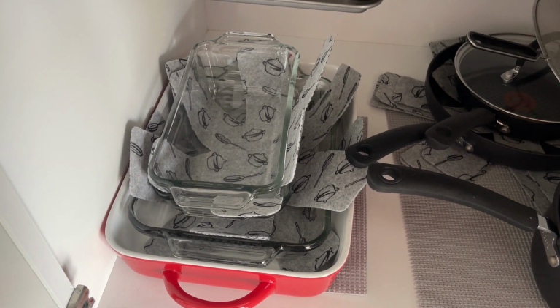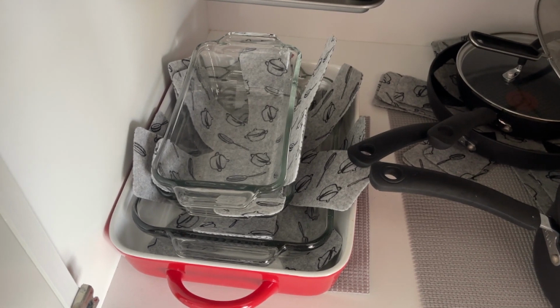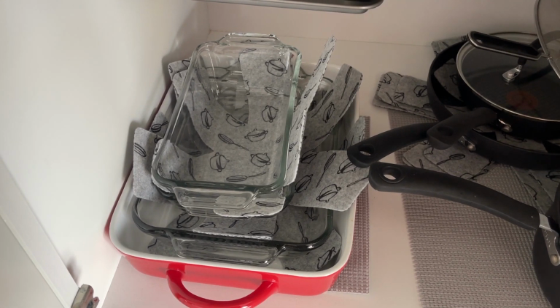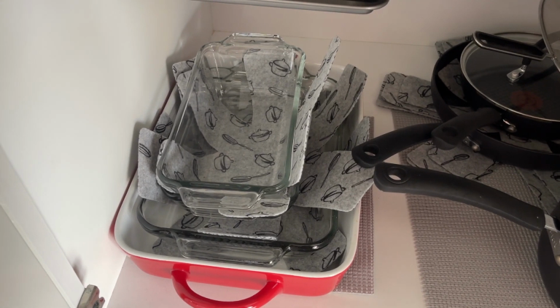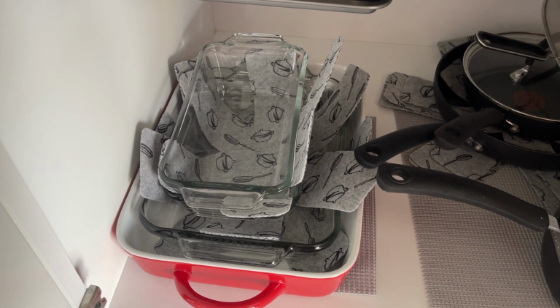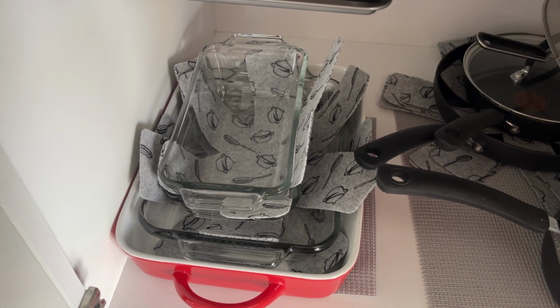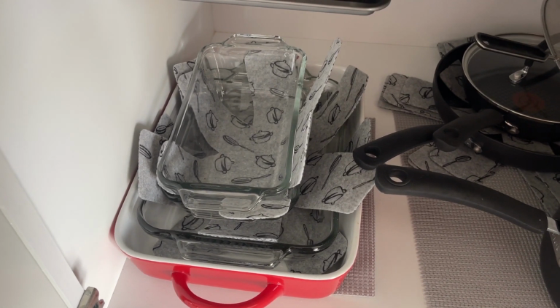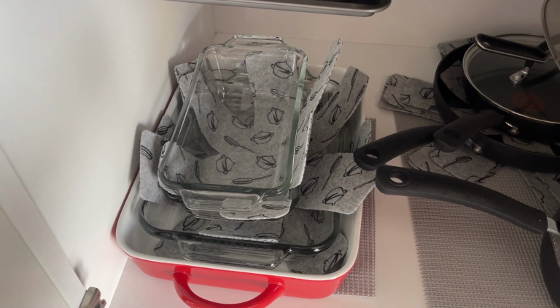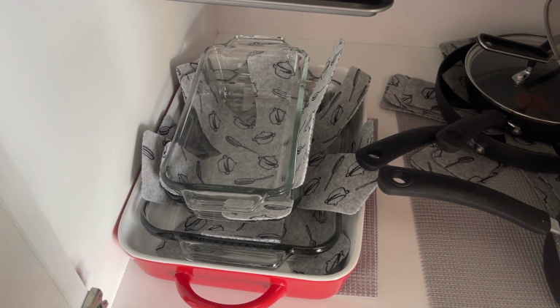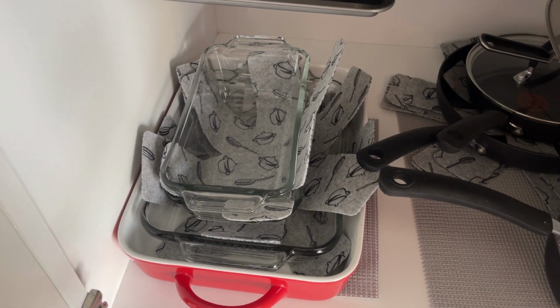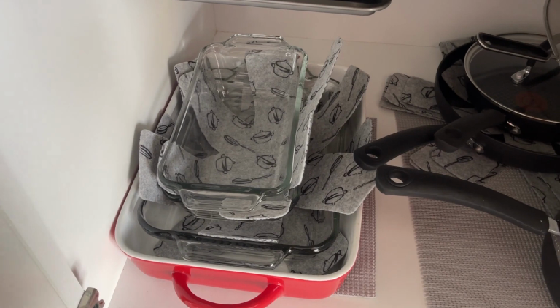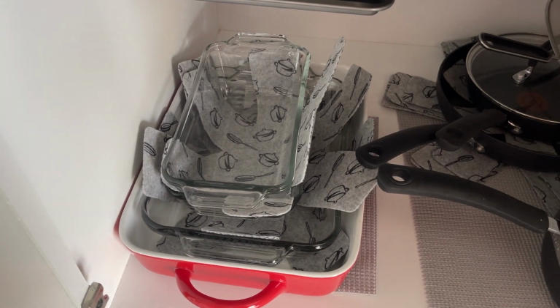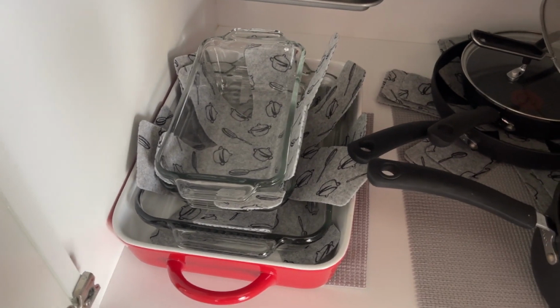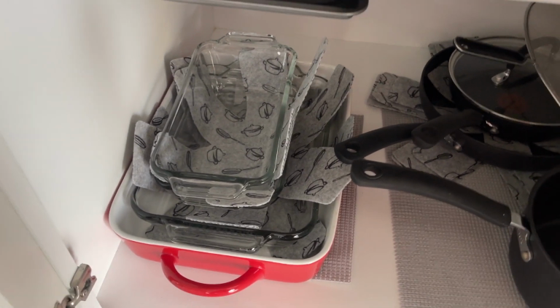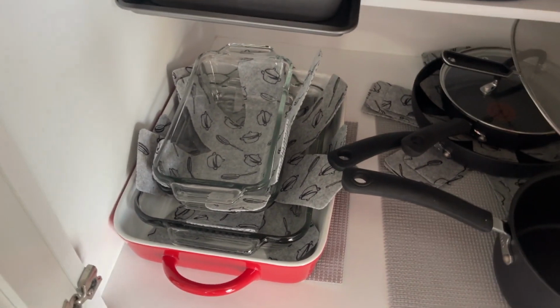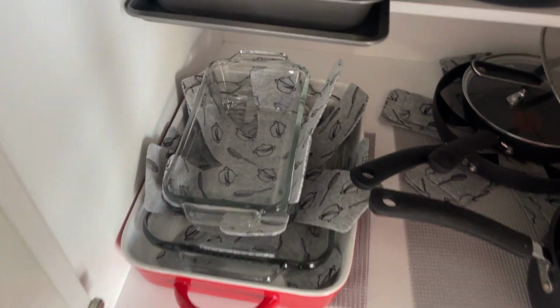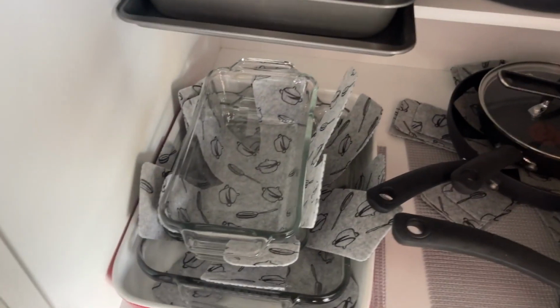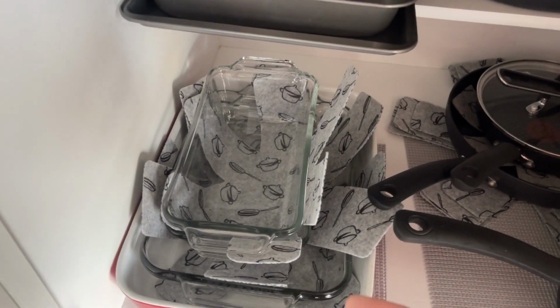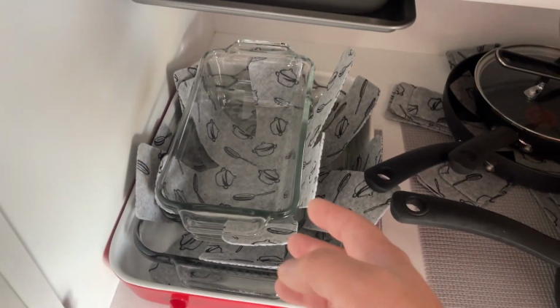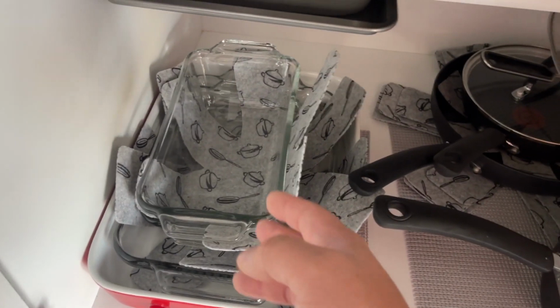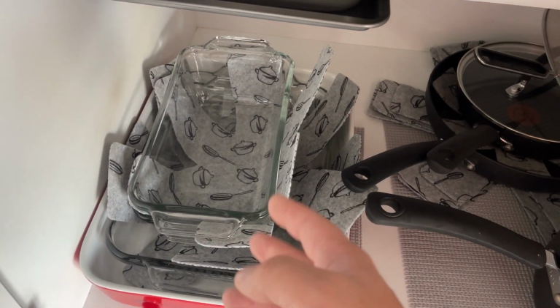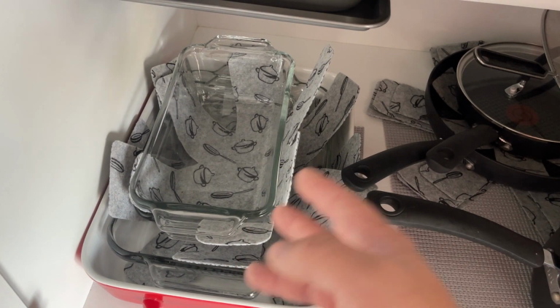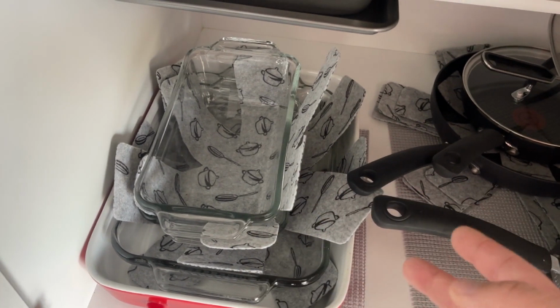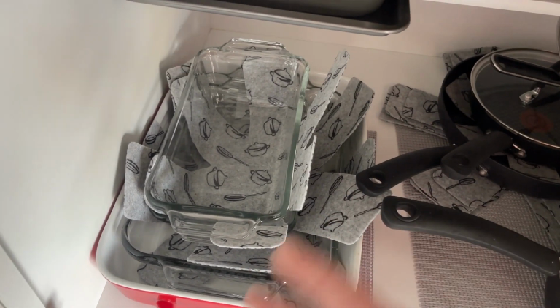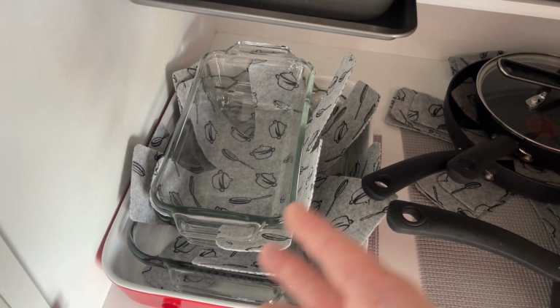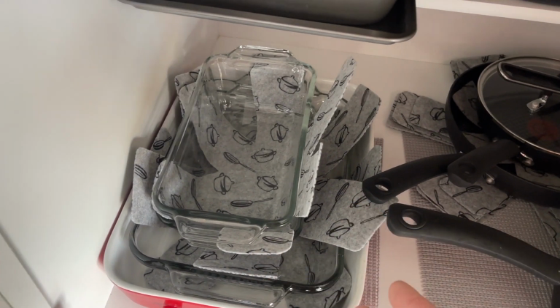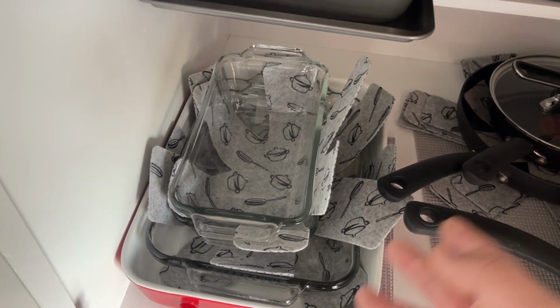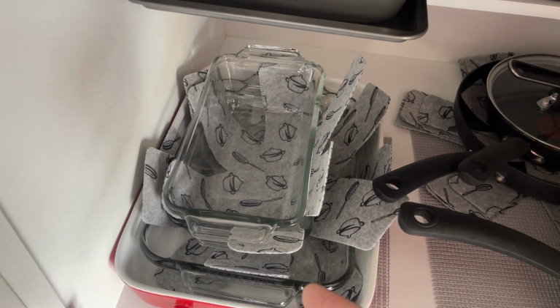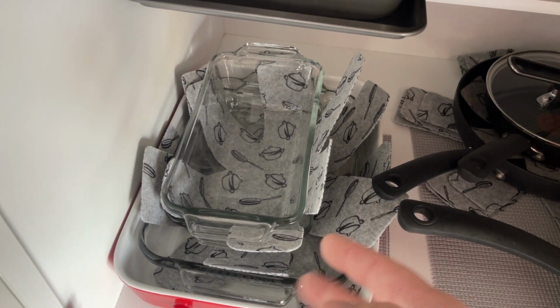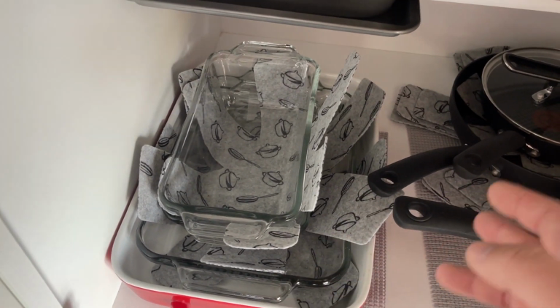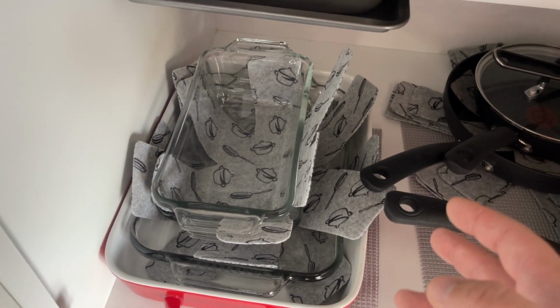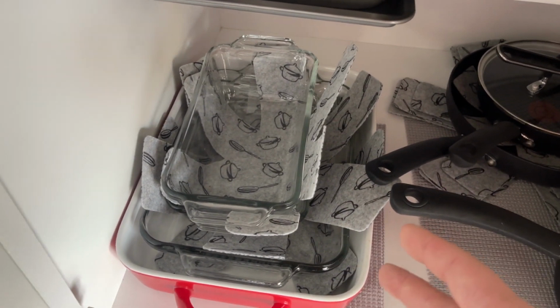Hey guys, James here. So today I wanted to review this pot and pan protector set. This is really nice because it will protect your pots and pans from dinging up against each other, scratching each other, all those different types of things.